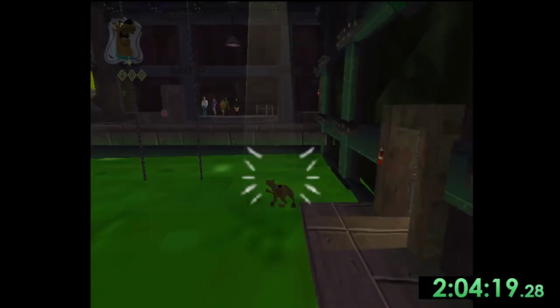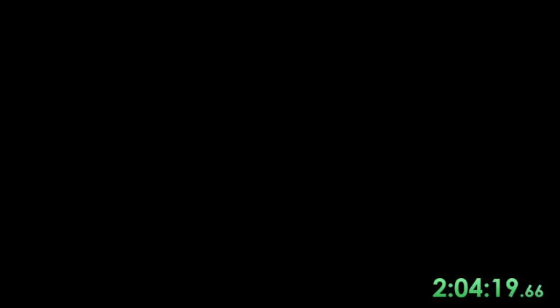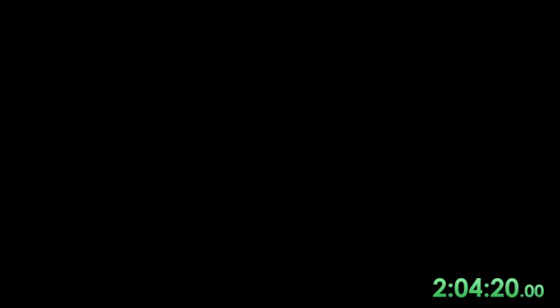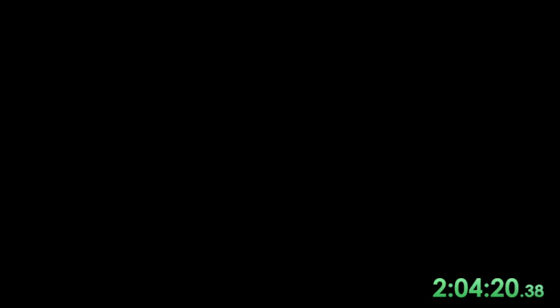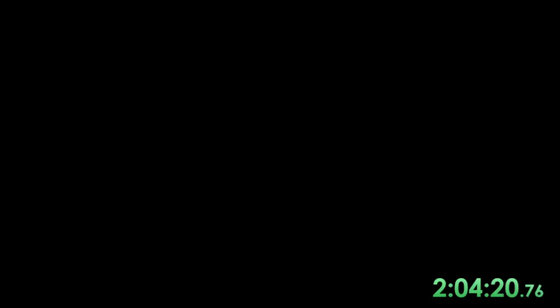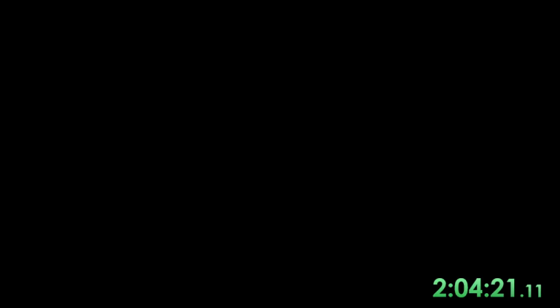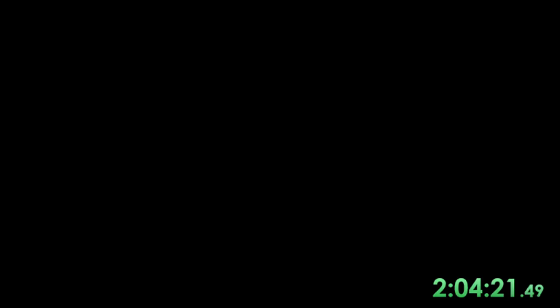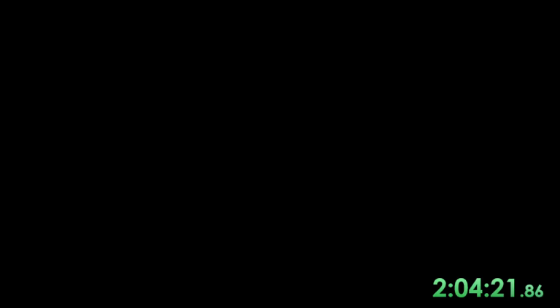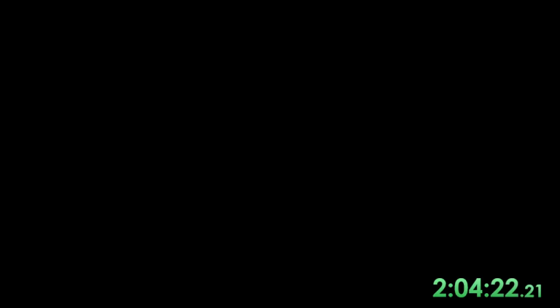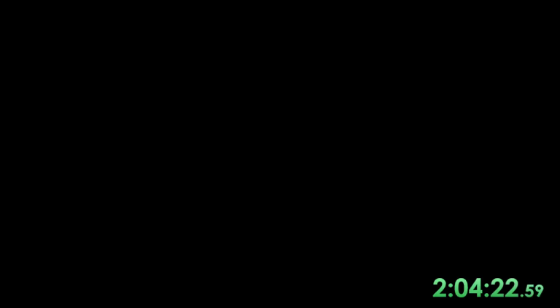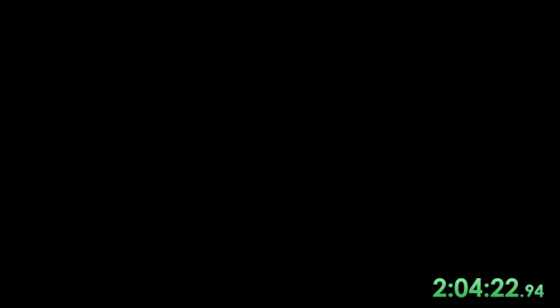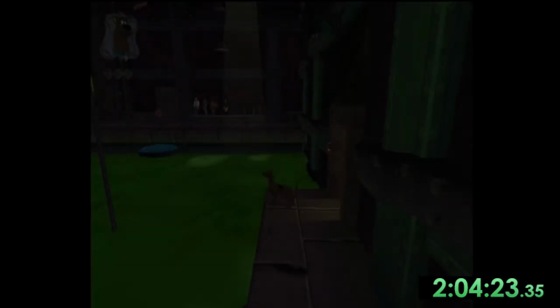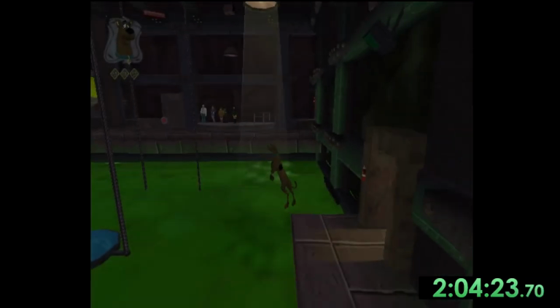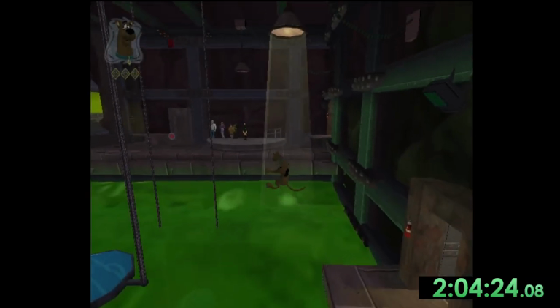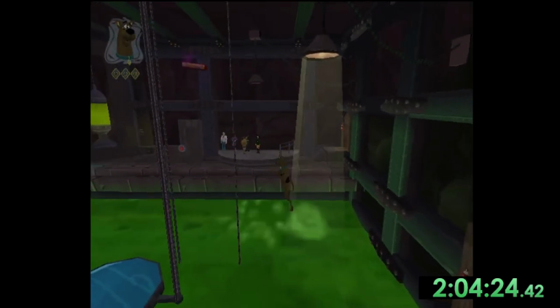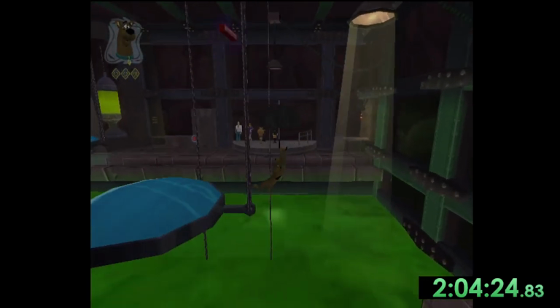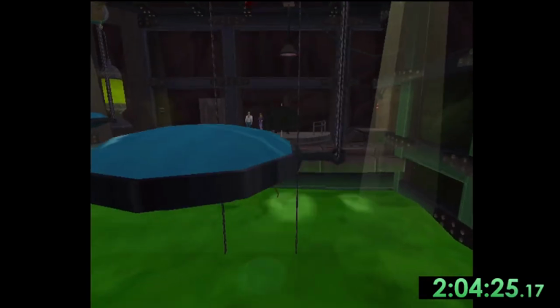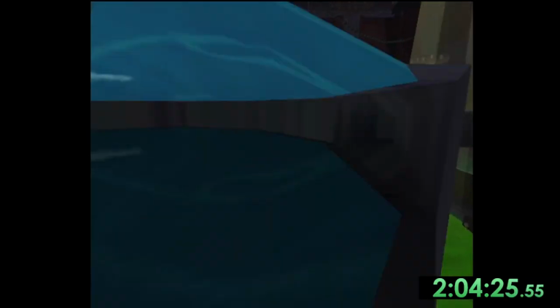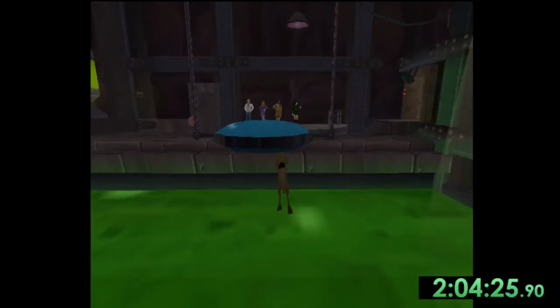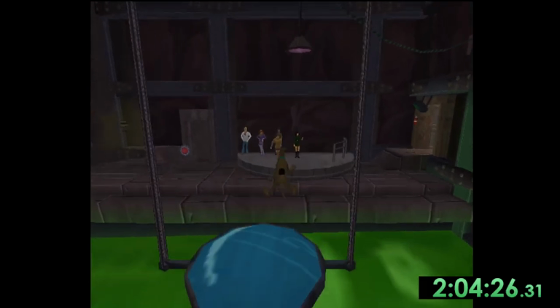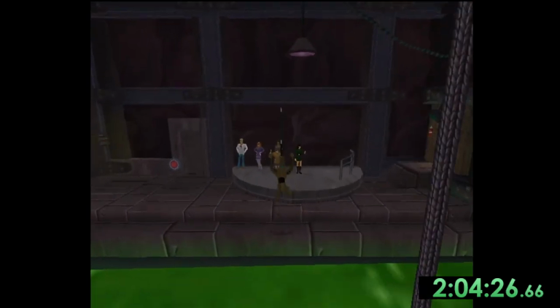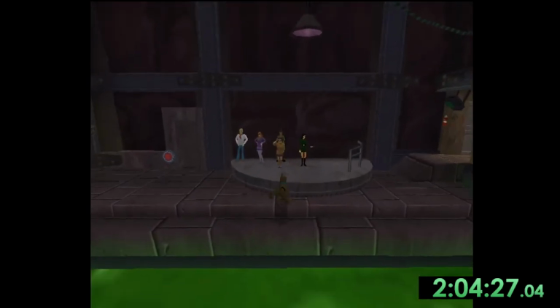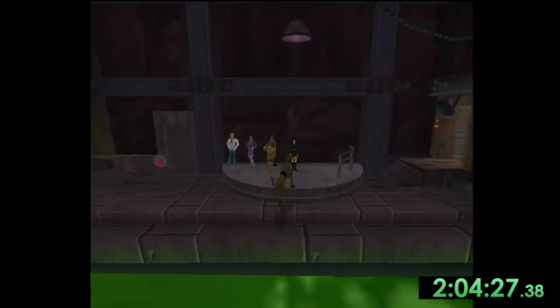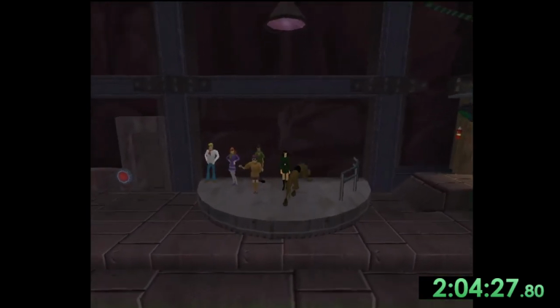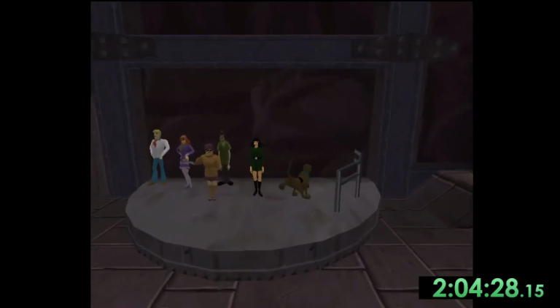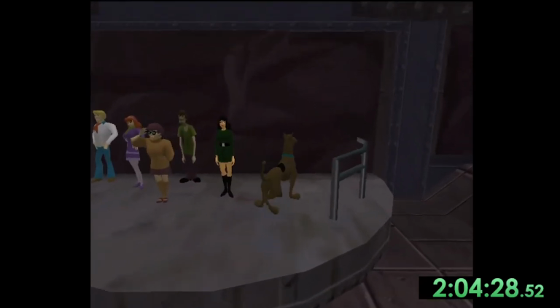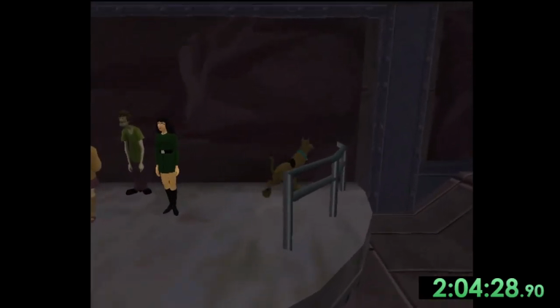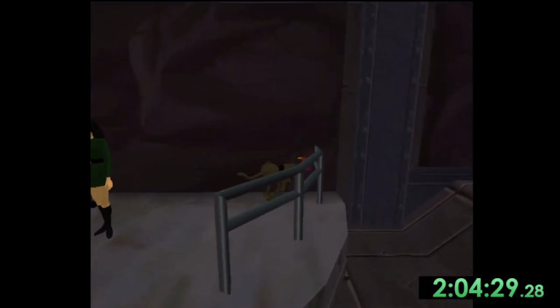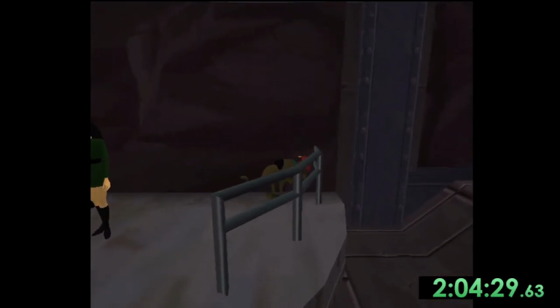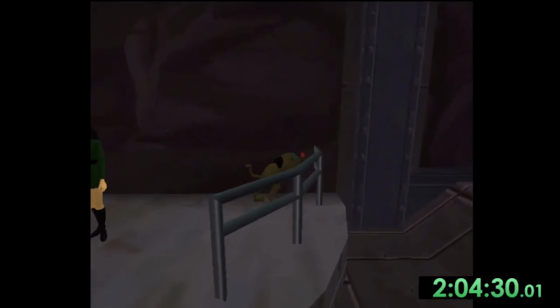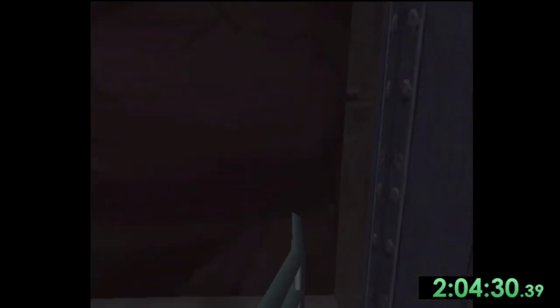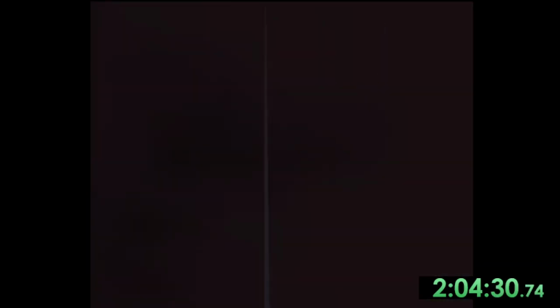In the next room we have one final skip to perform before making it to the final boss. All we have to do is jump onto this rising platform, wedge ourselves next to this railing, and use the d-pad once again to charge into the wall which clips us into the boss.